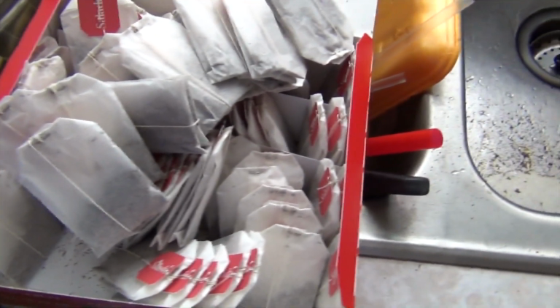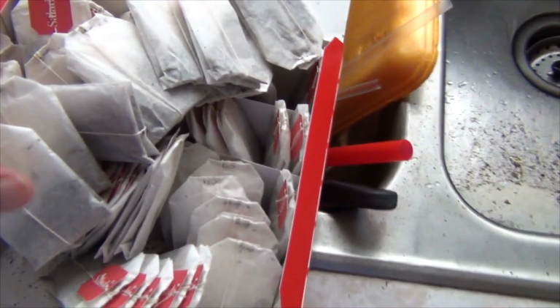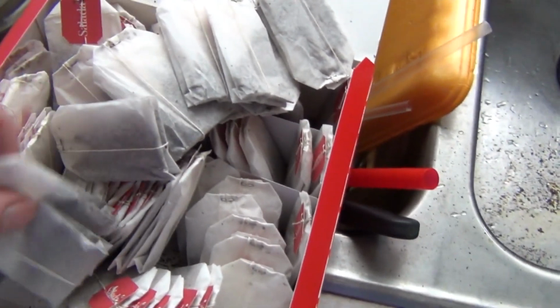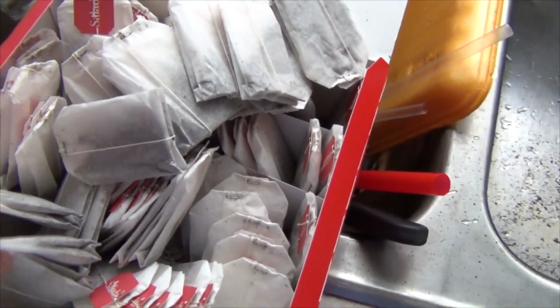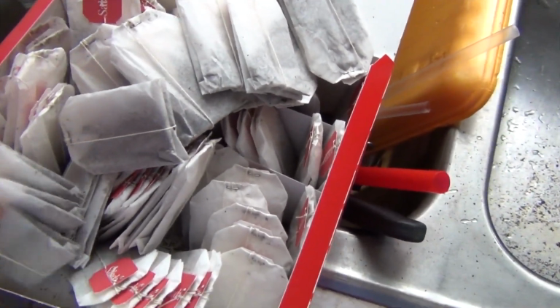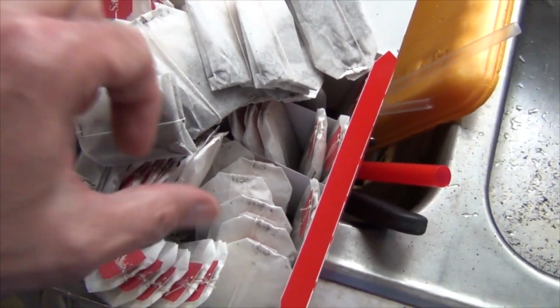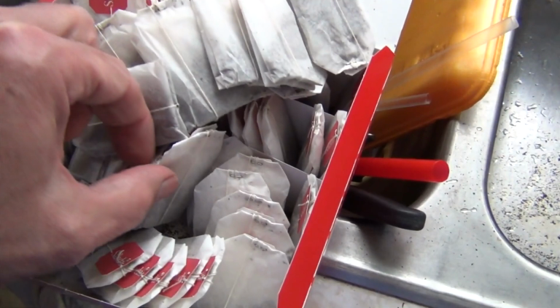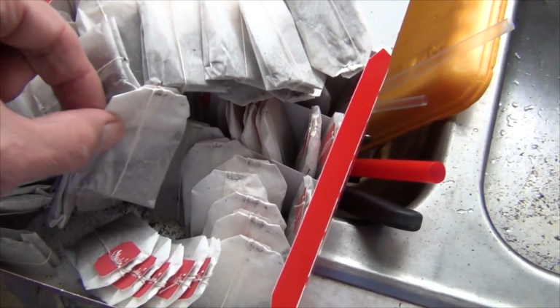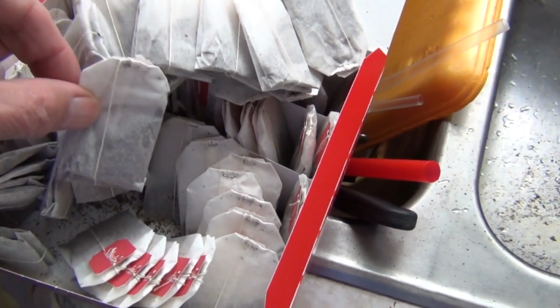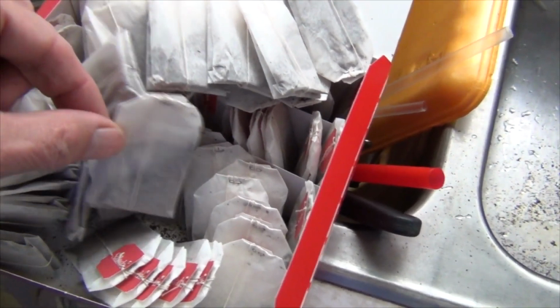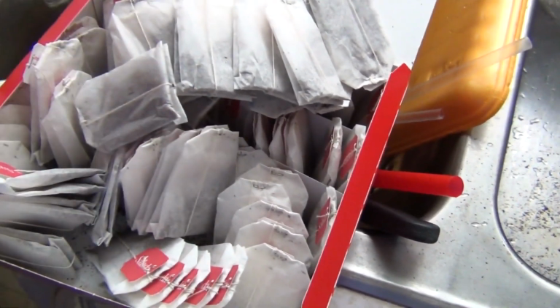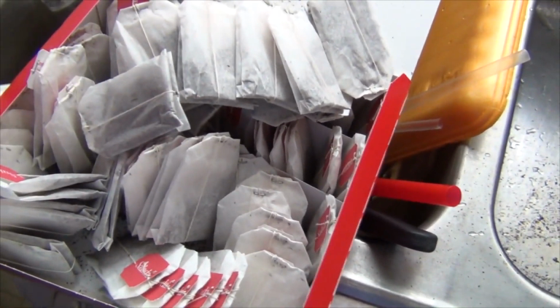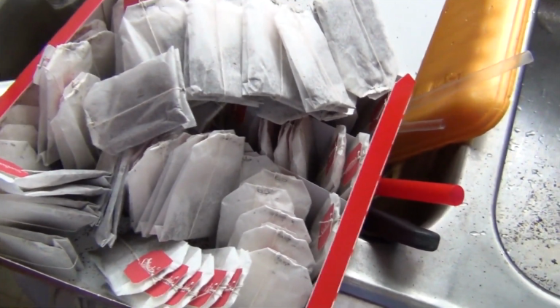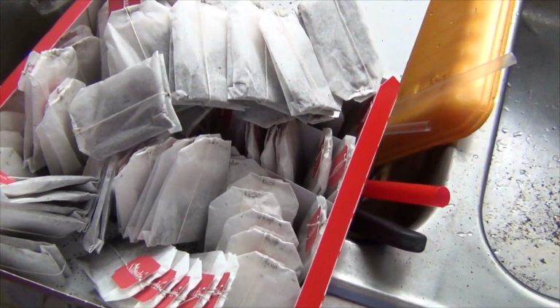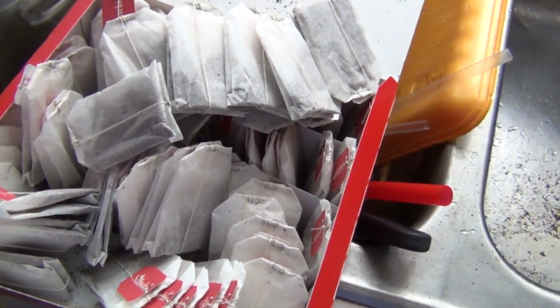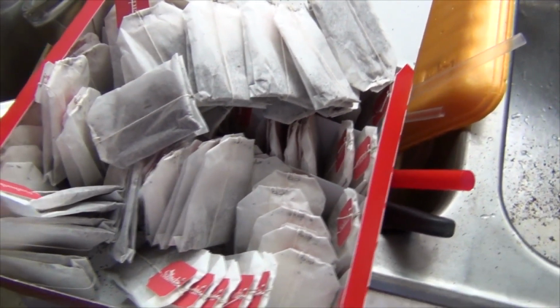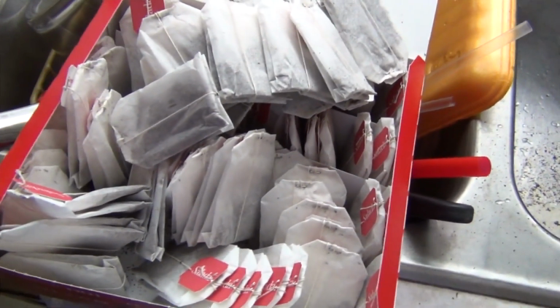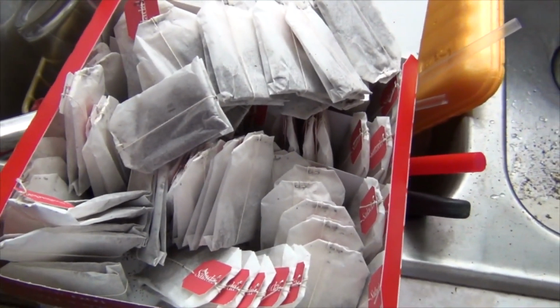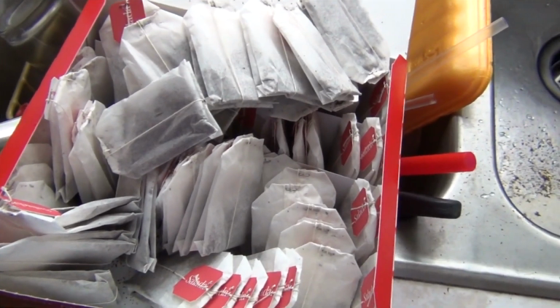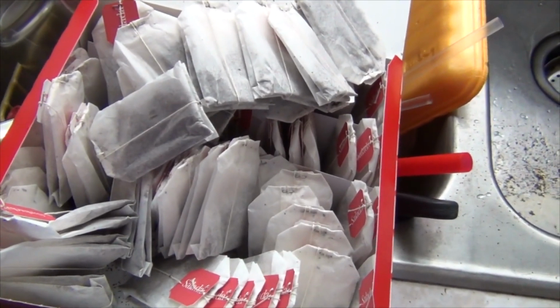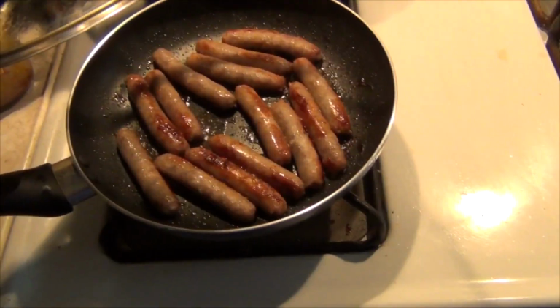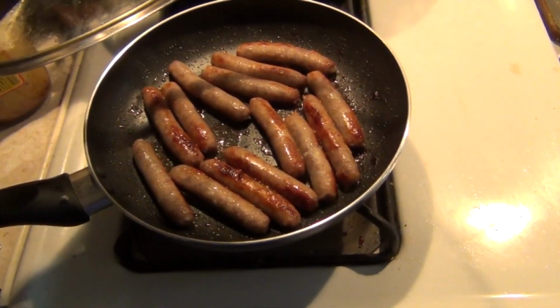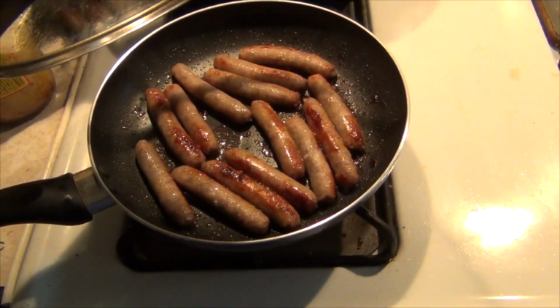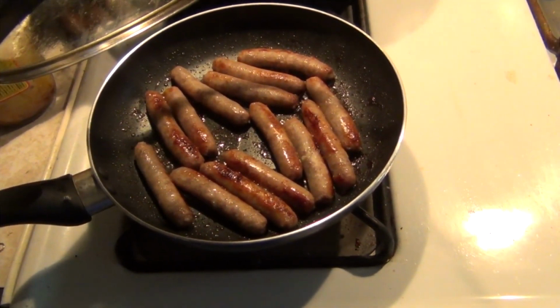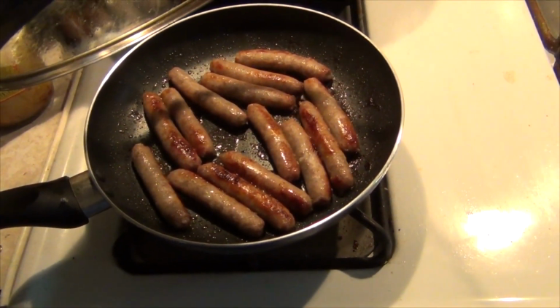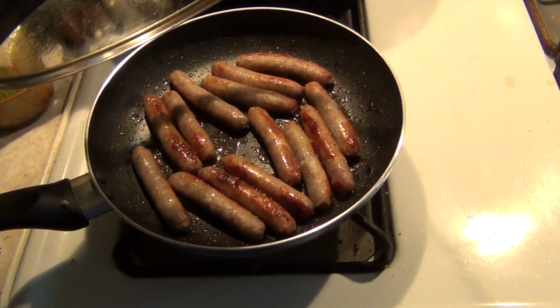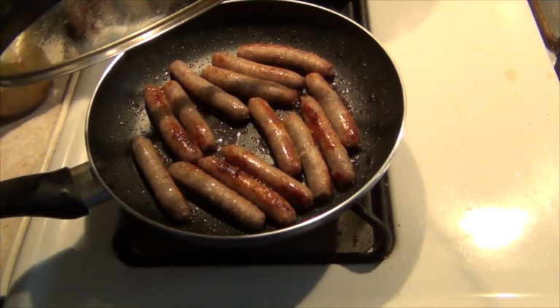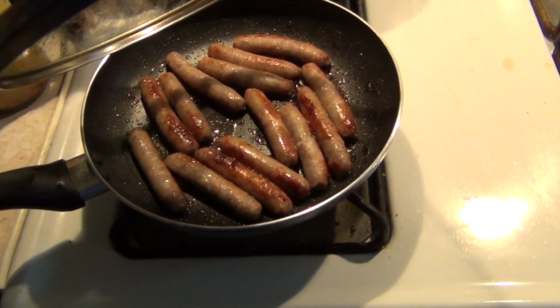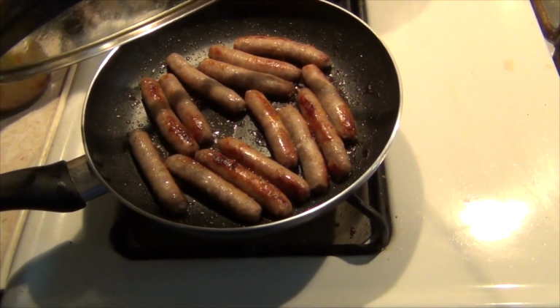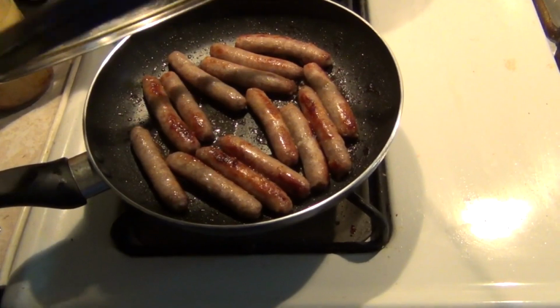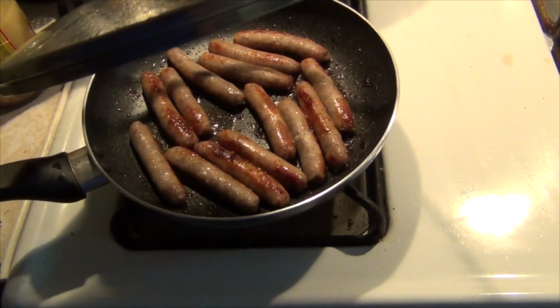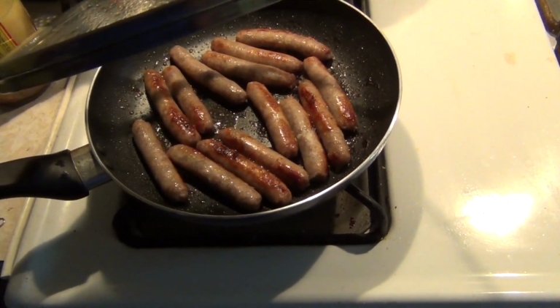Anyways, I just wanted to gripe there and document this. Unbelievable. One thing that's gonna make me feel better is breakfast sausage and Heinz 57 sauce.